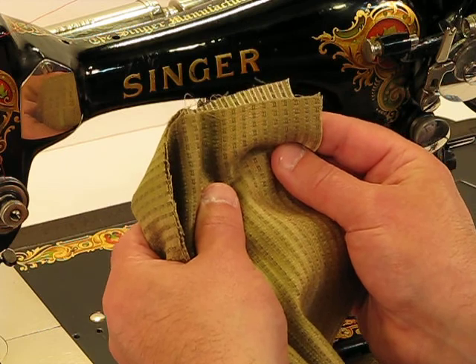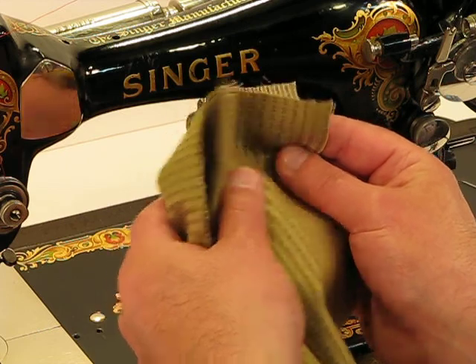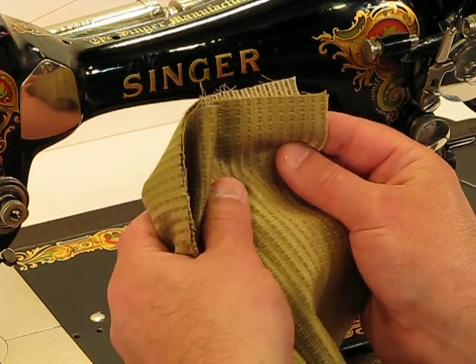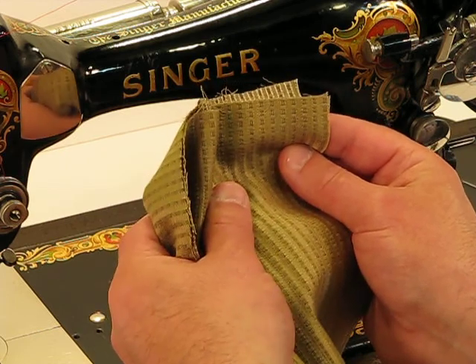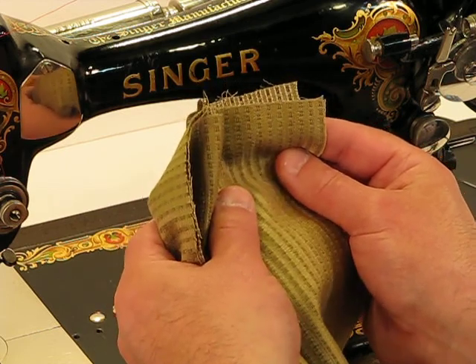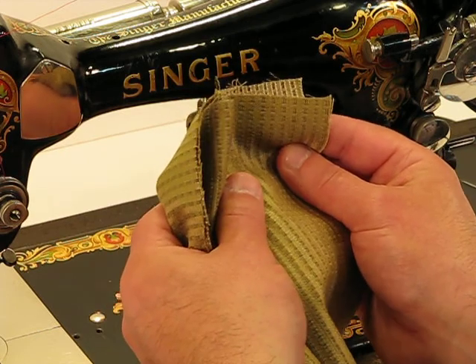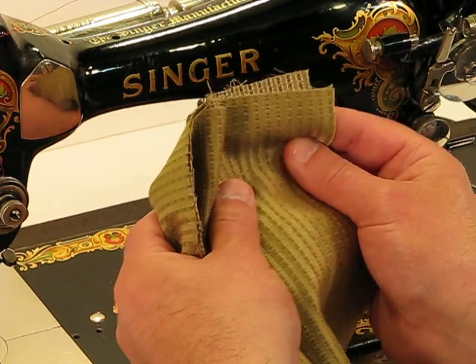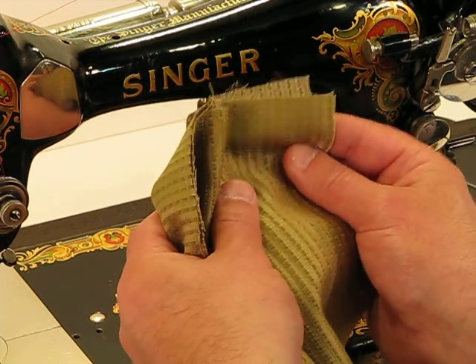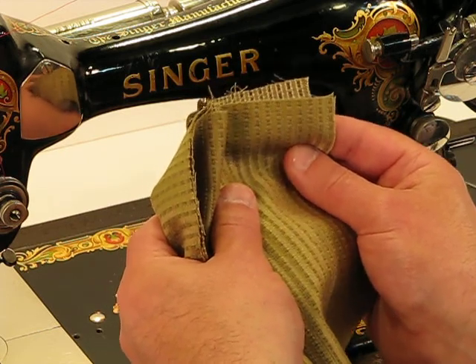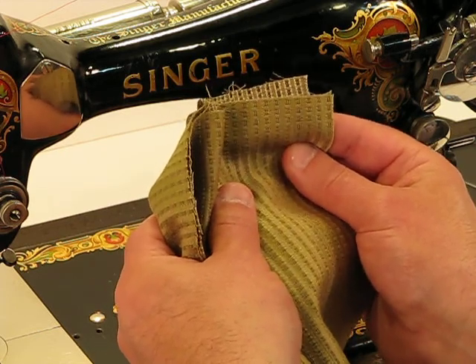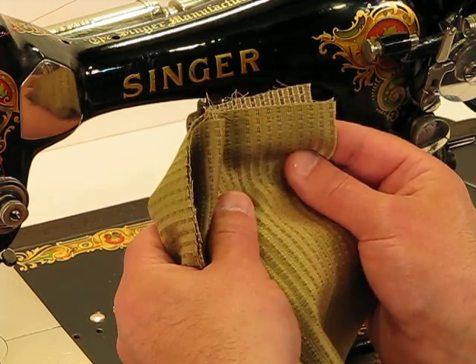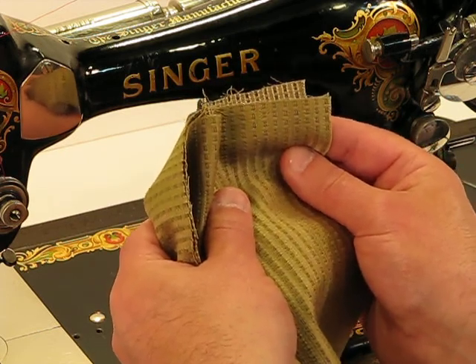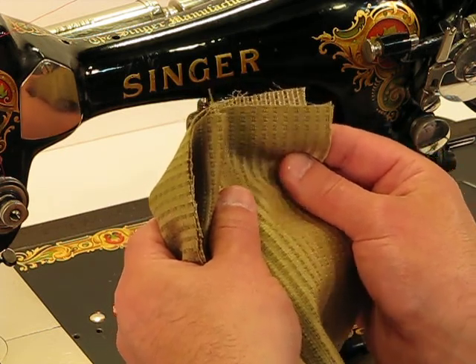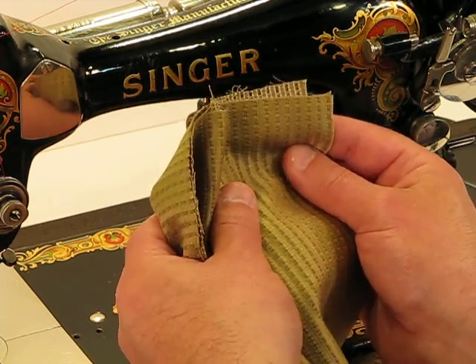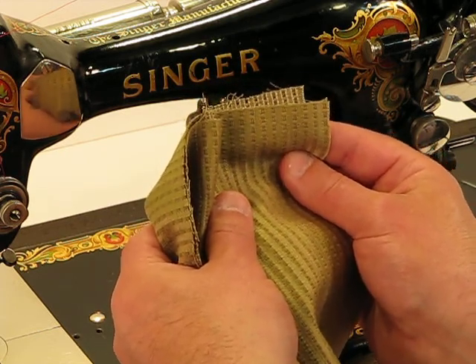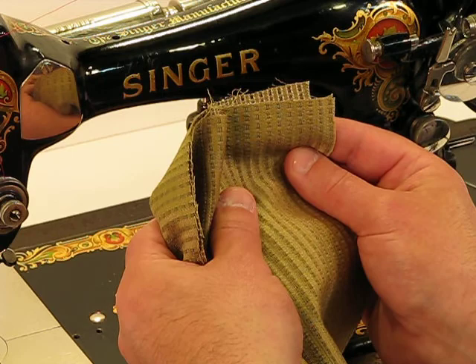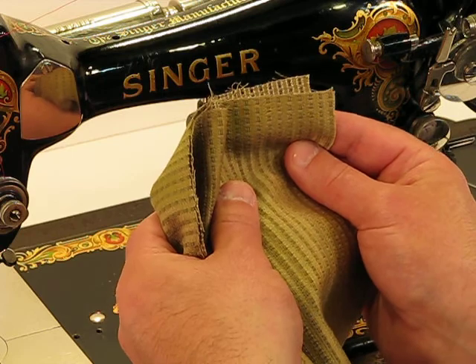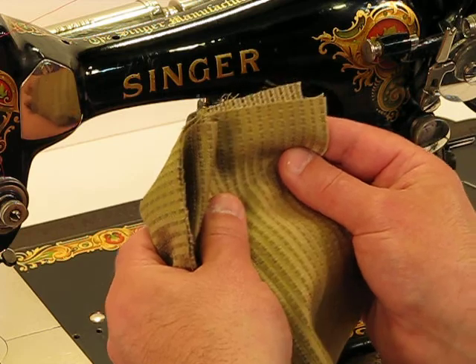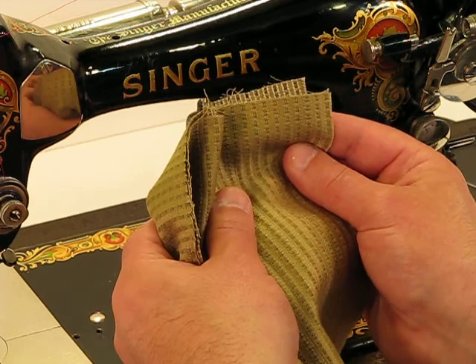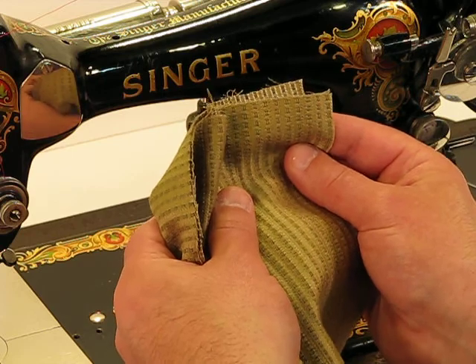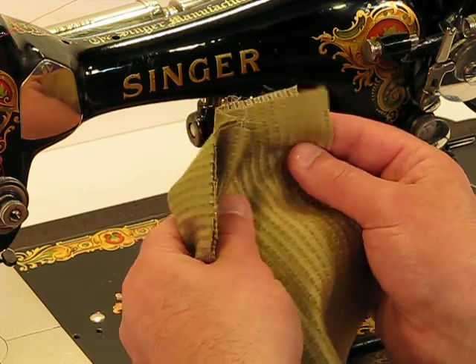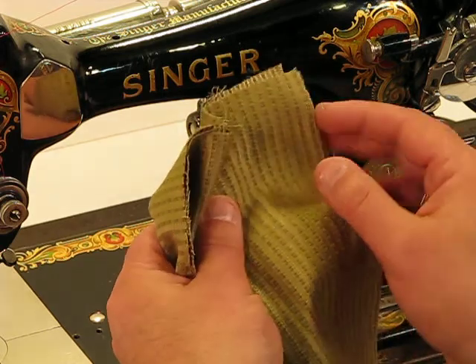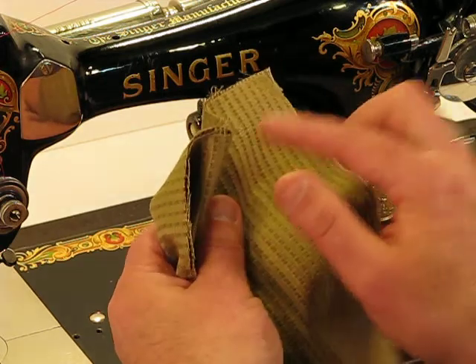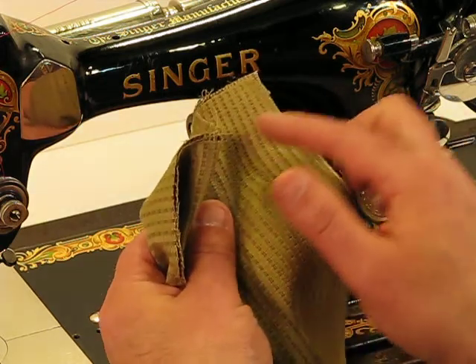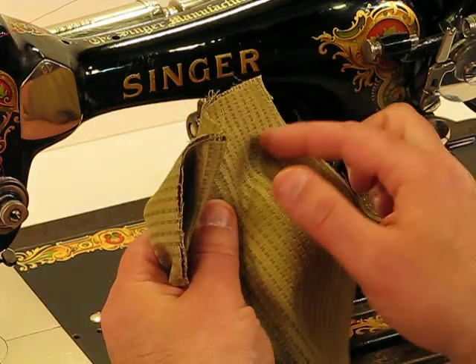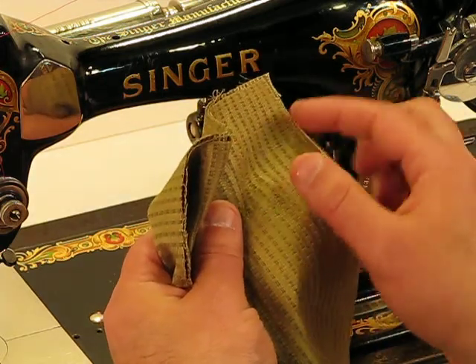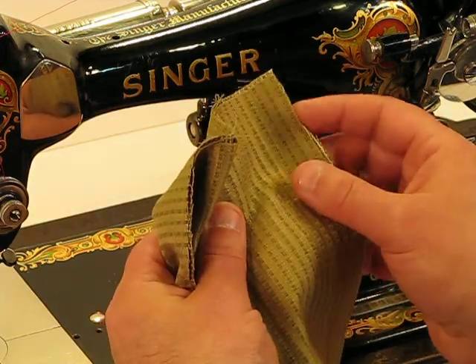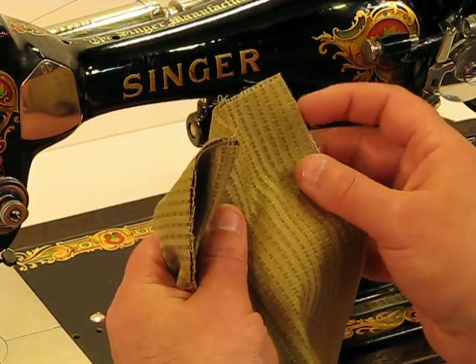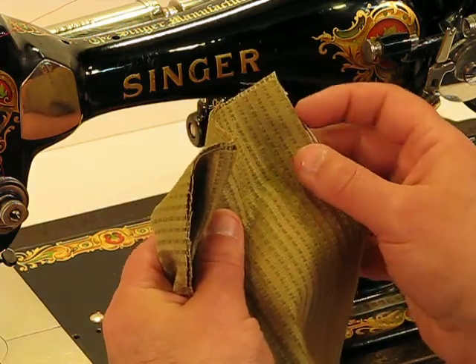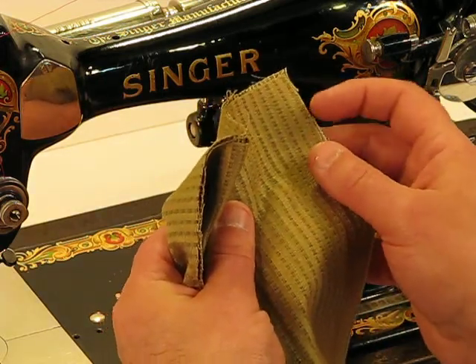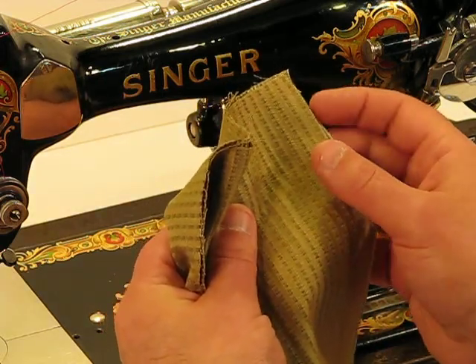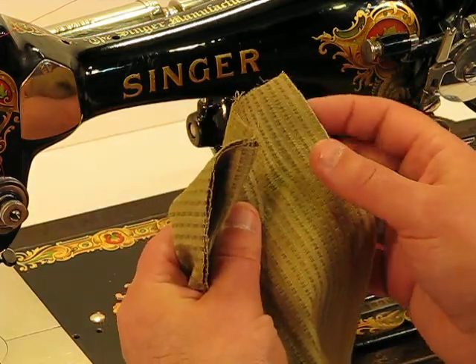But when business comes to business, it can sew with the big boys, even though it's a petite powerhouse. And we're going to demonstrate that again with this upholstery material.